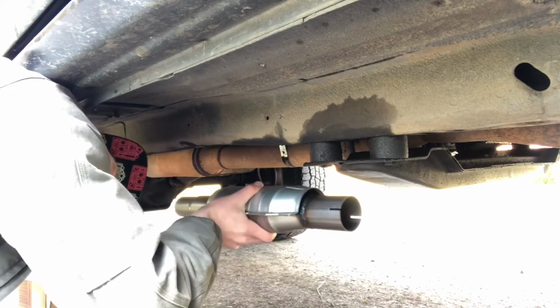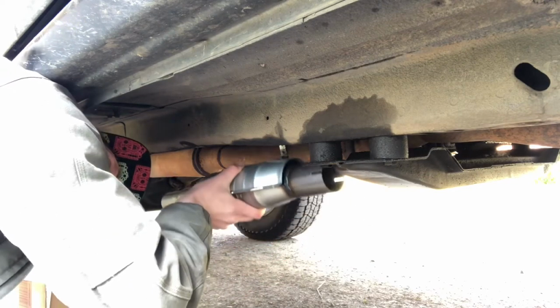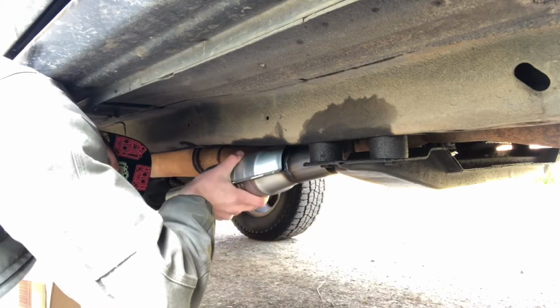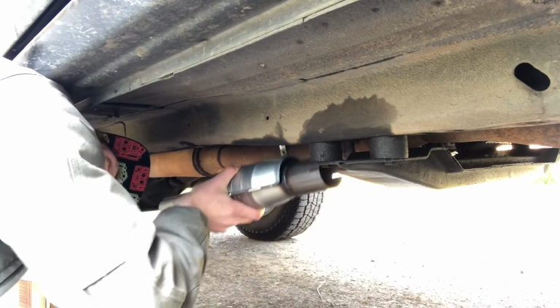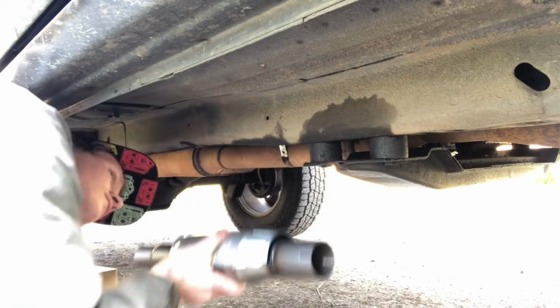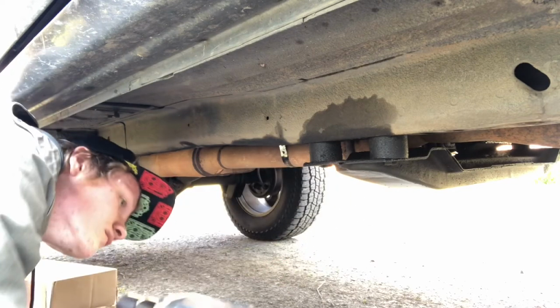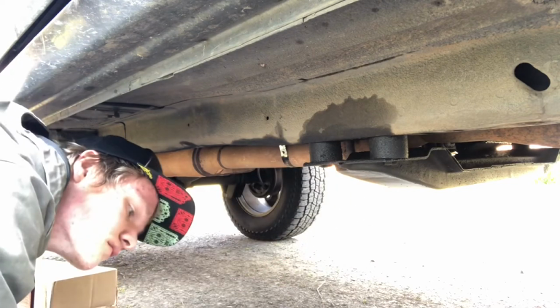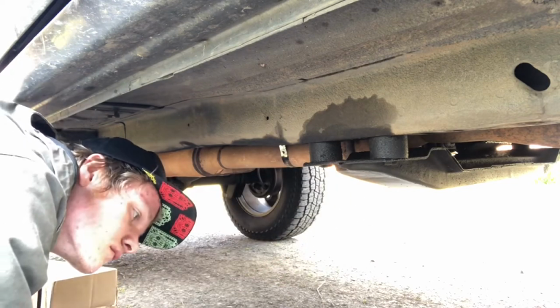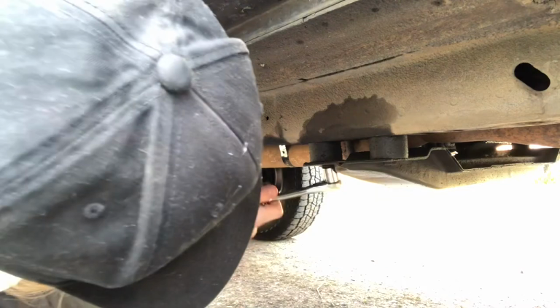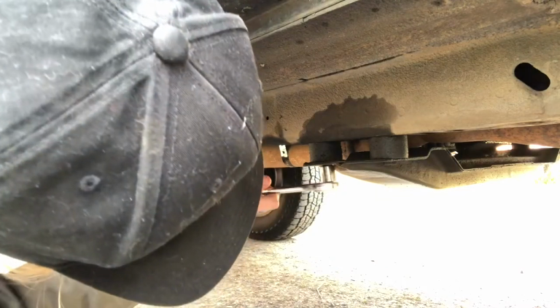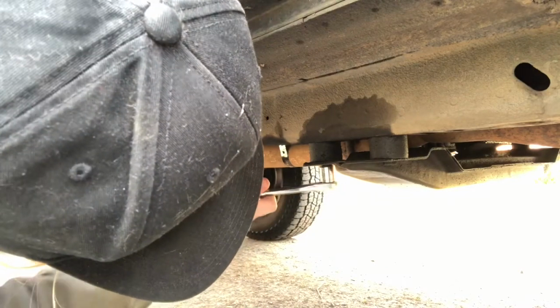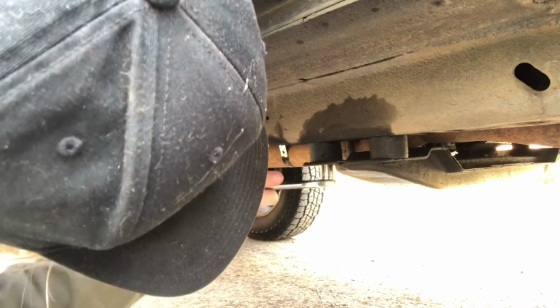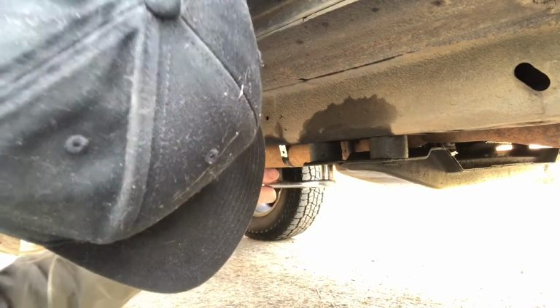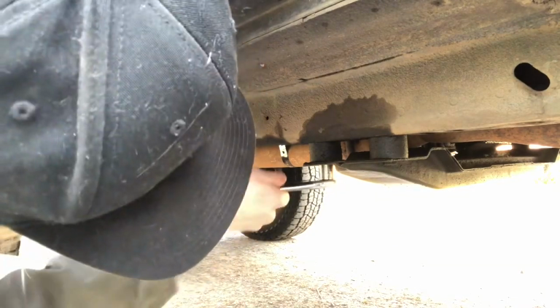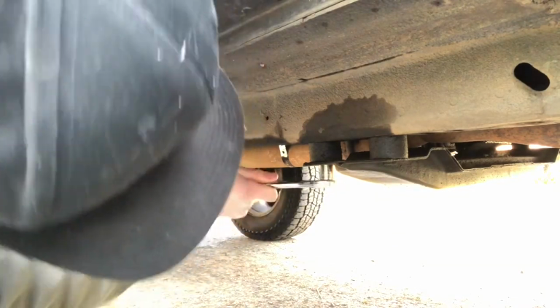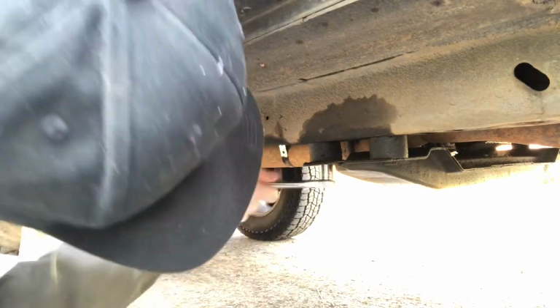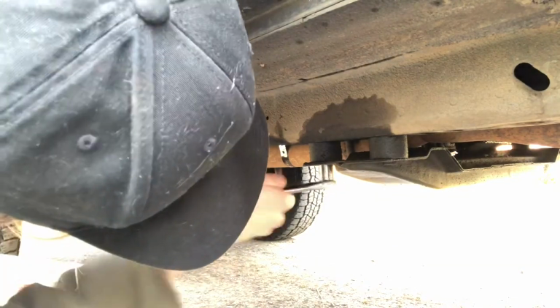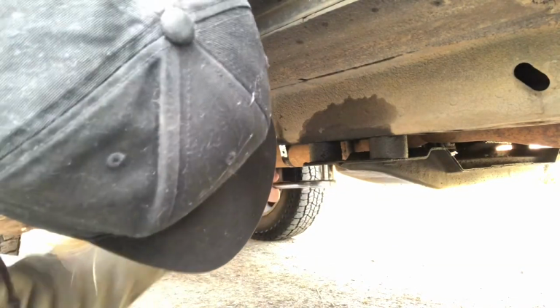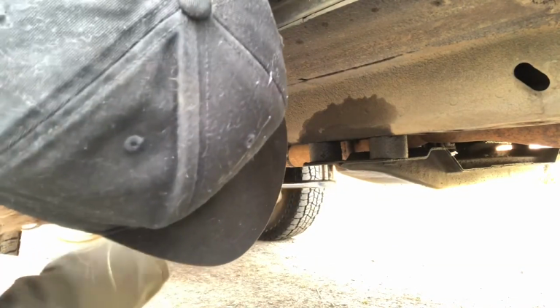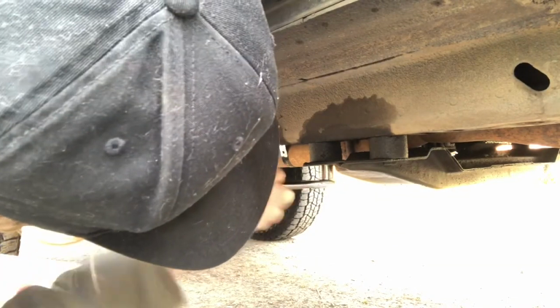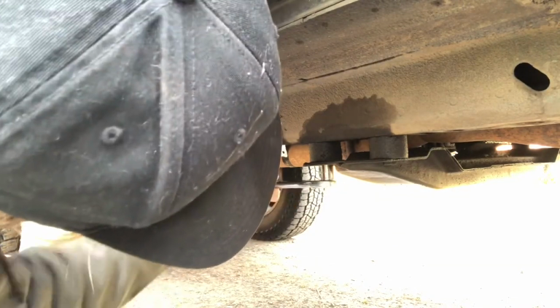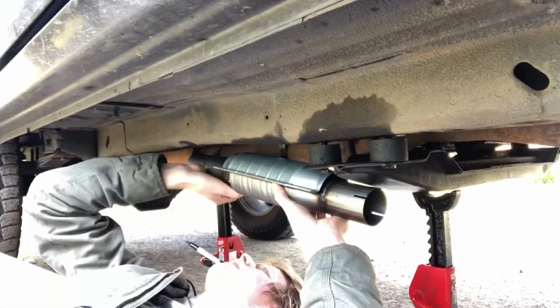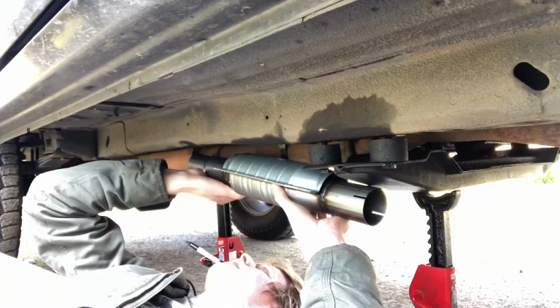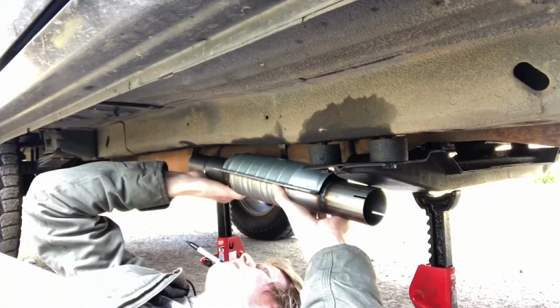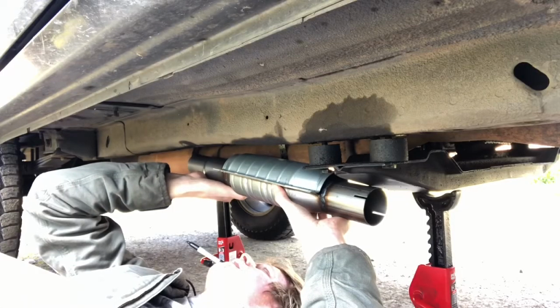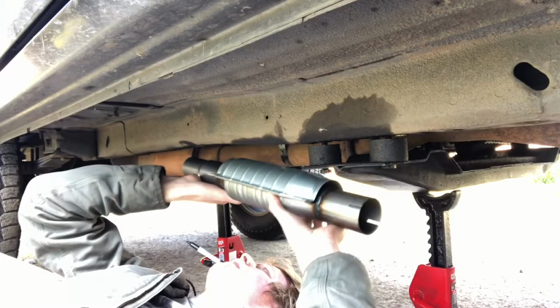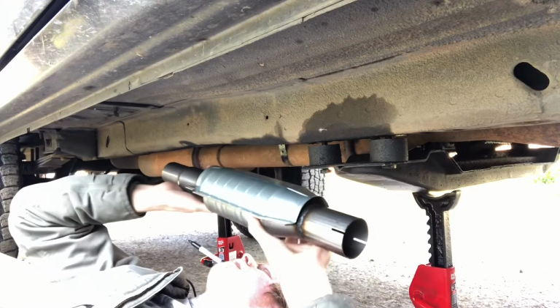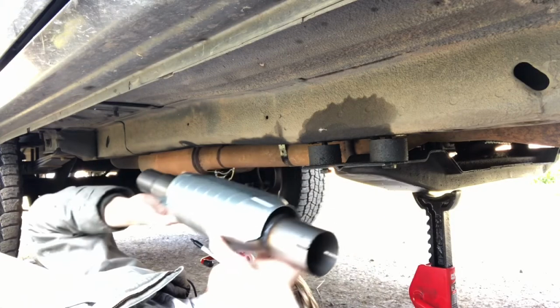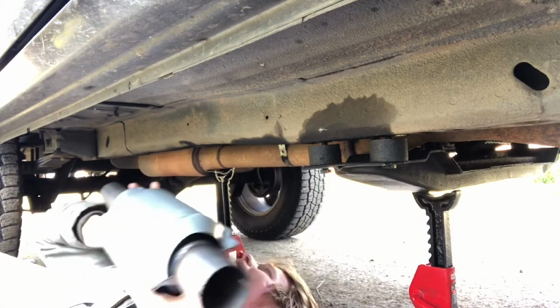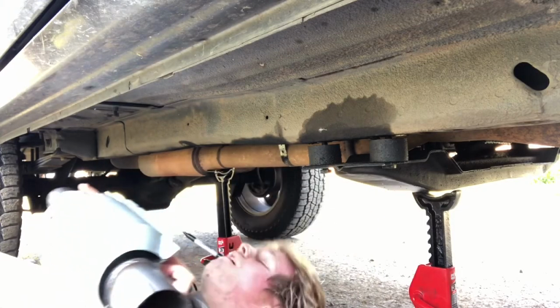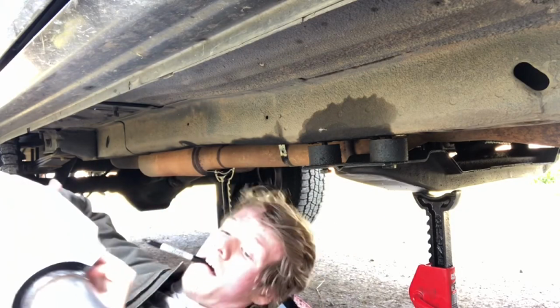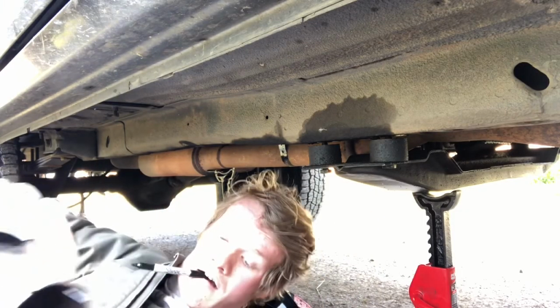I quickly saw that the skid plate for the transfer case was right in the way, so I loosened it up just a little bit to have a little more room. Once that was loosened up enough, I used a Sharpie and marked where I want to do the cuts.